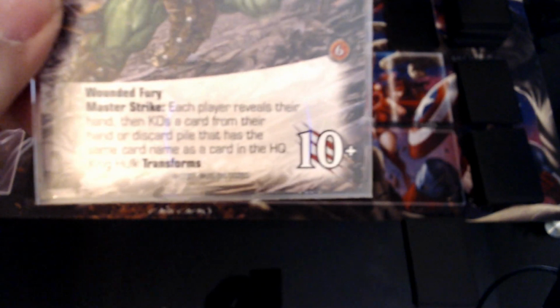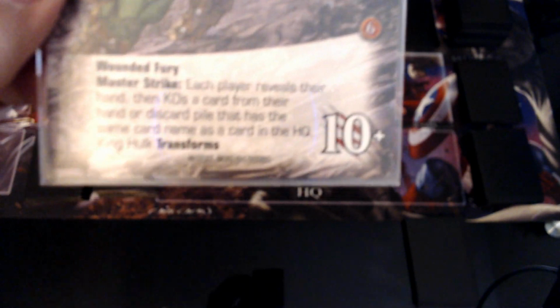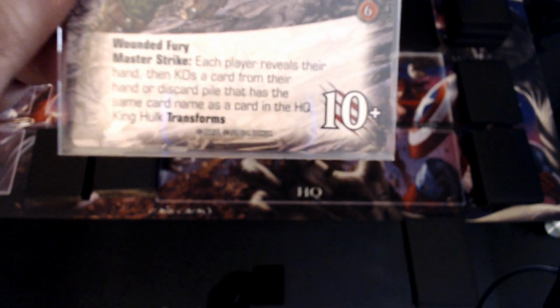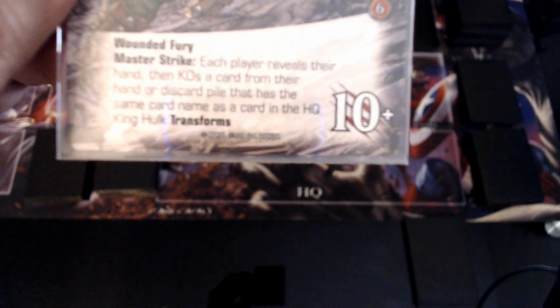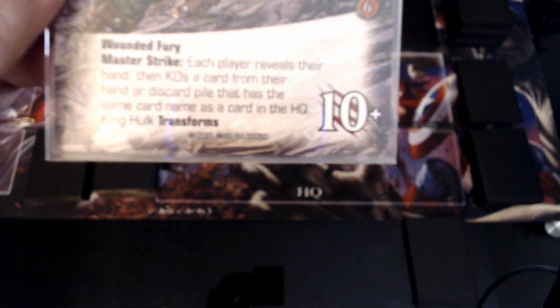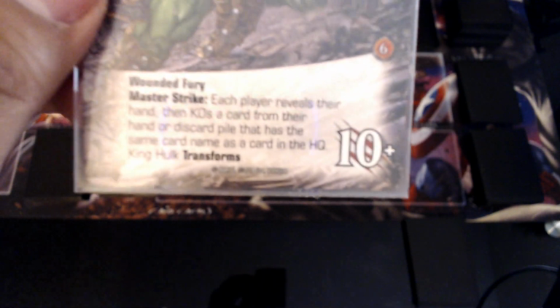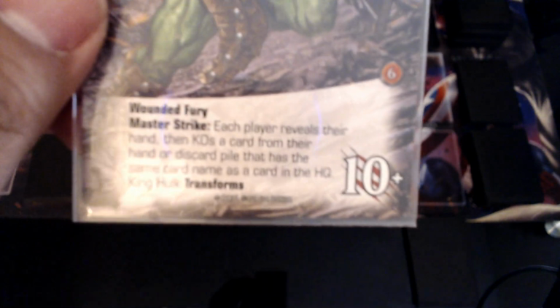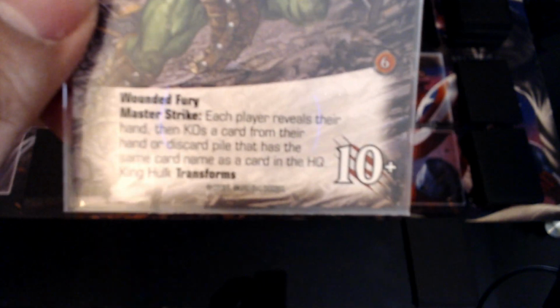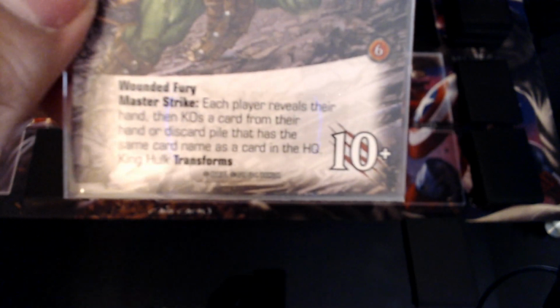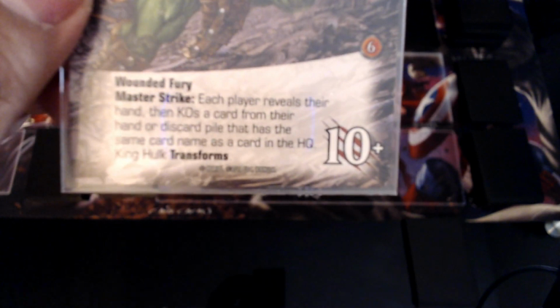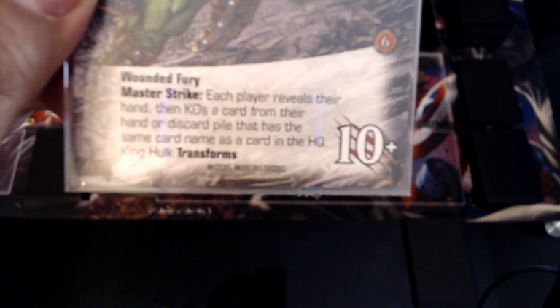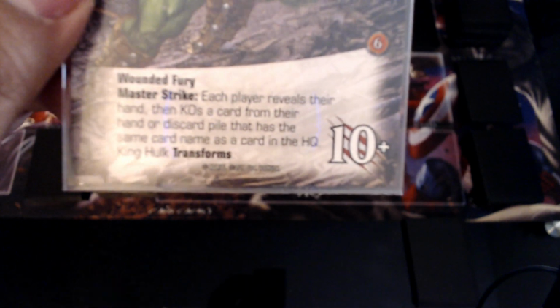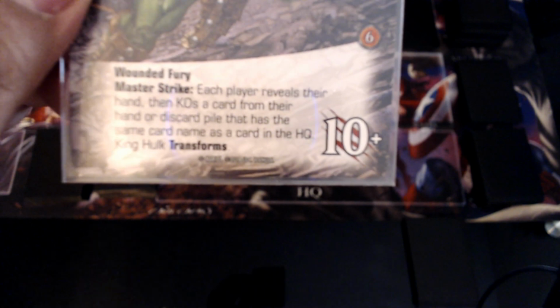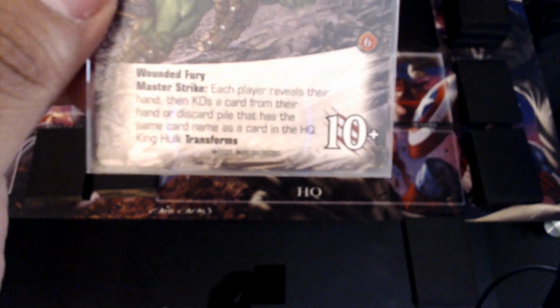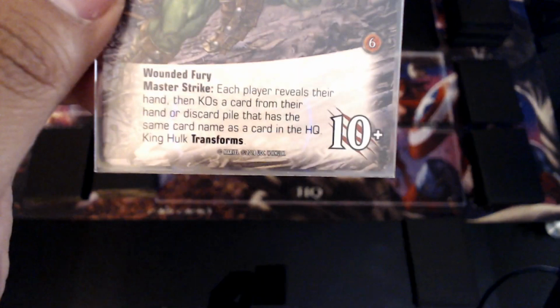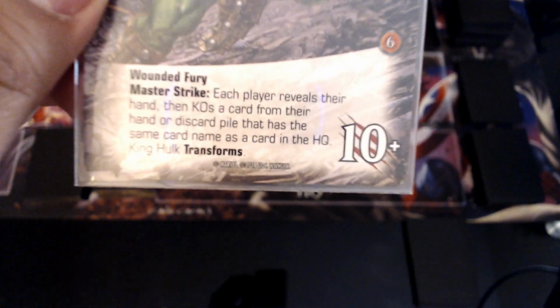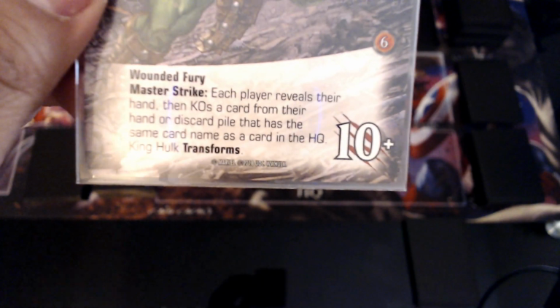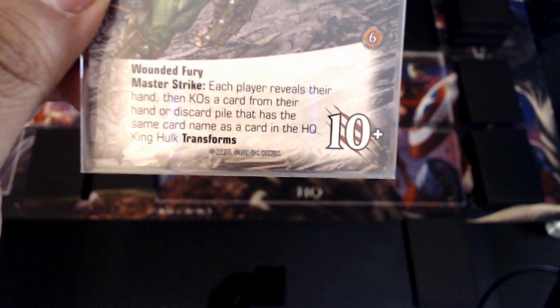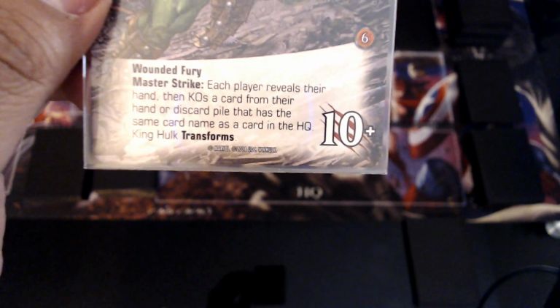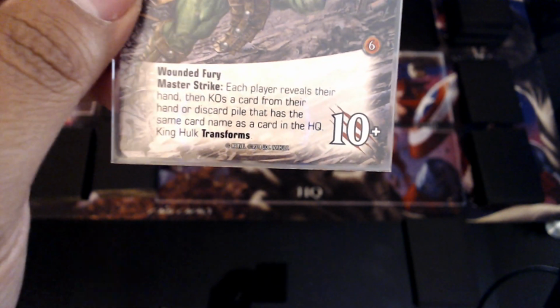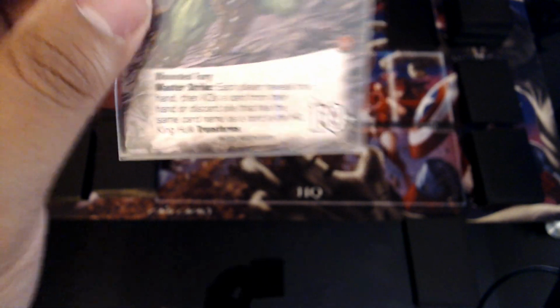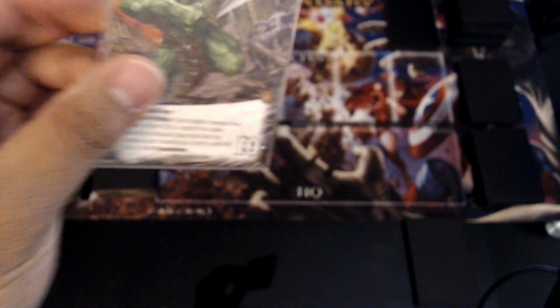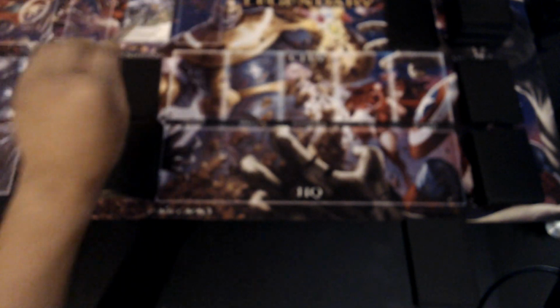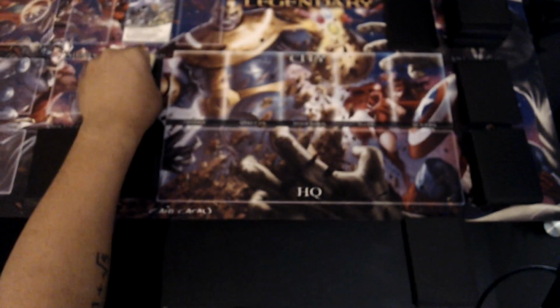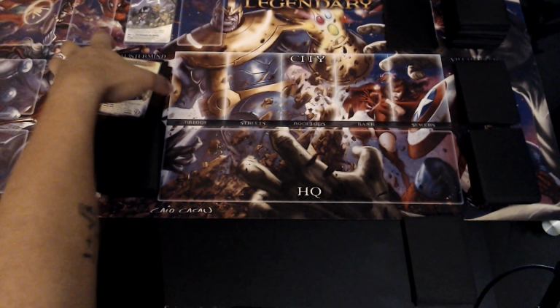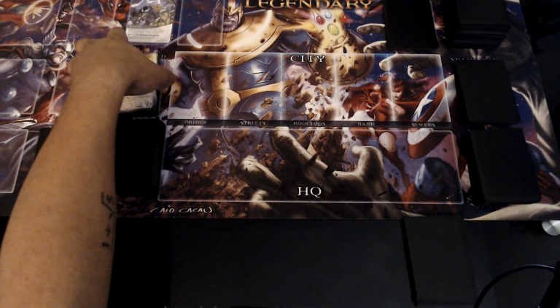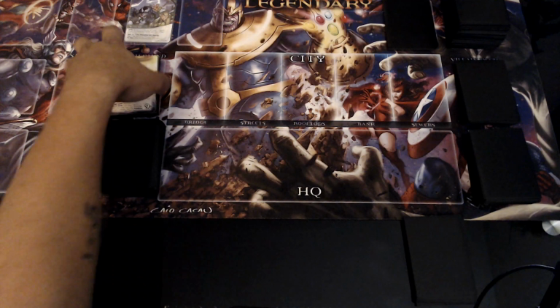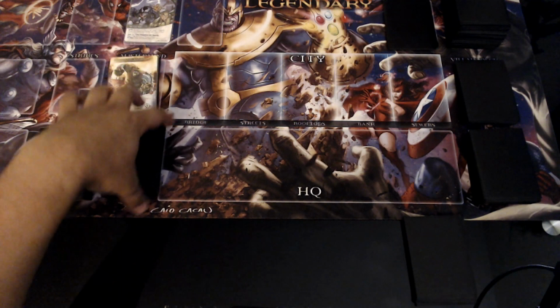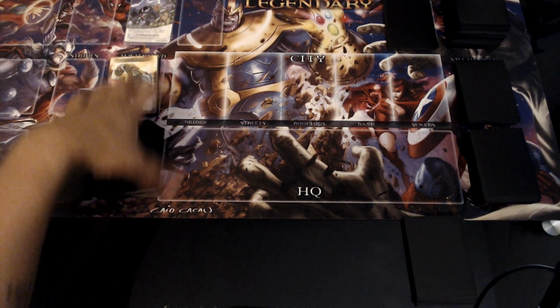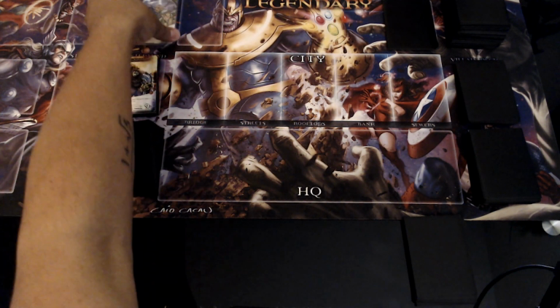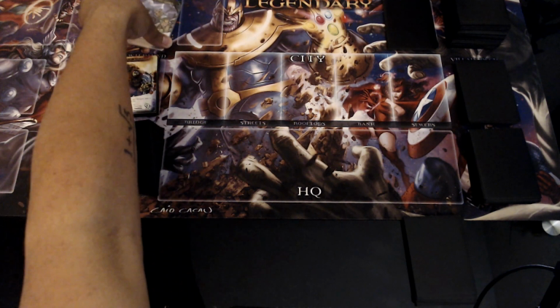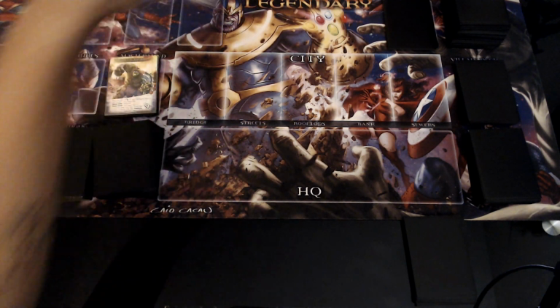Mass Strike: each player KOs a Warbound villain from the victory pile, which means a wound. King Hulk transforms into King Hulk World Breaker — he's got Wounded Fury, which means he gets plus one per wound in your discard pile. Mass Strike: each player reveals their hand and KOs a card from their hand or discard pile that has the same name as a card in the HQ. Then King Hulk transforms.